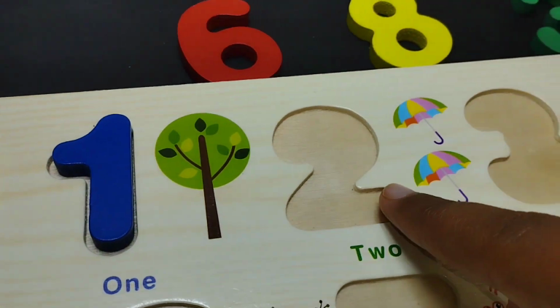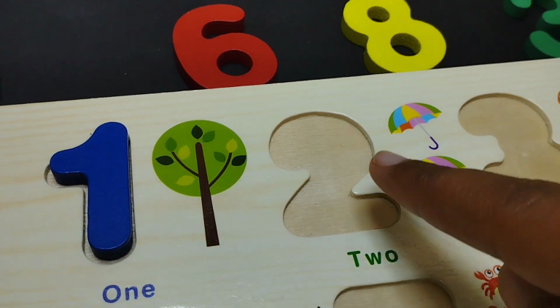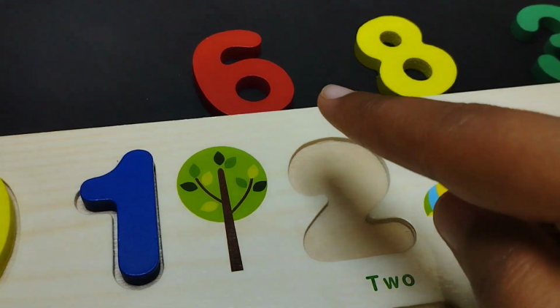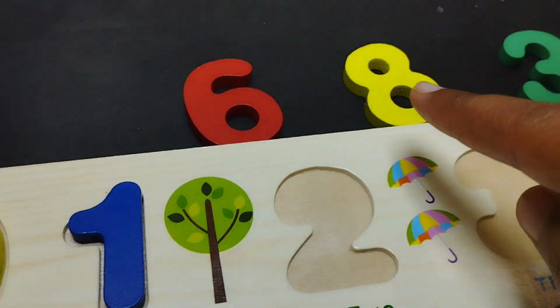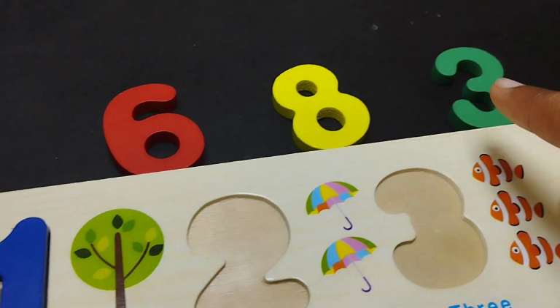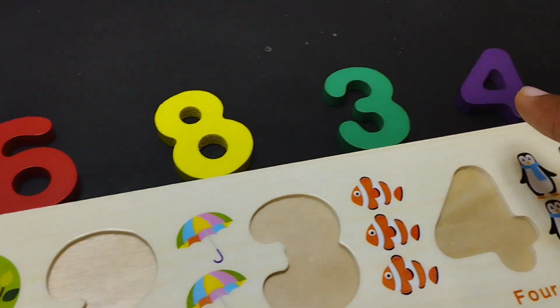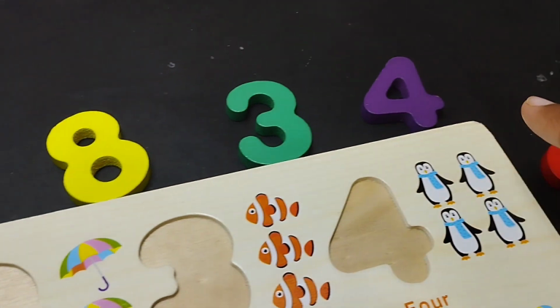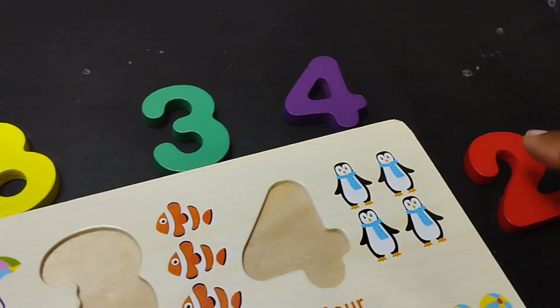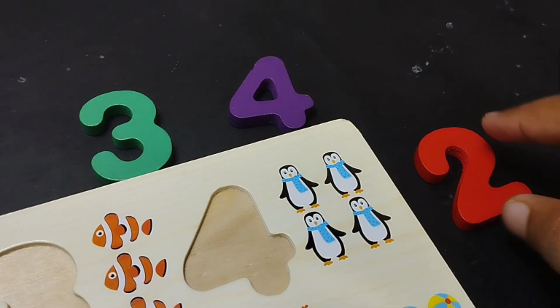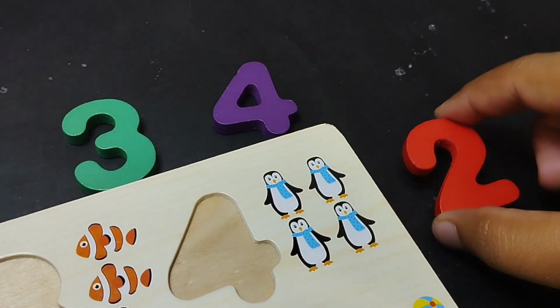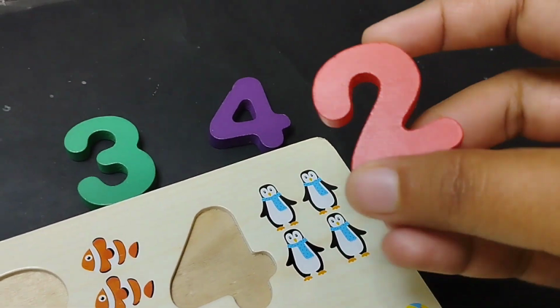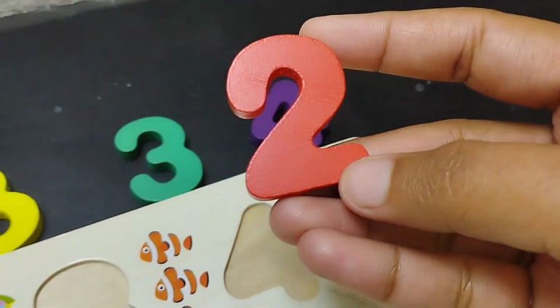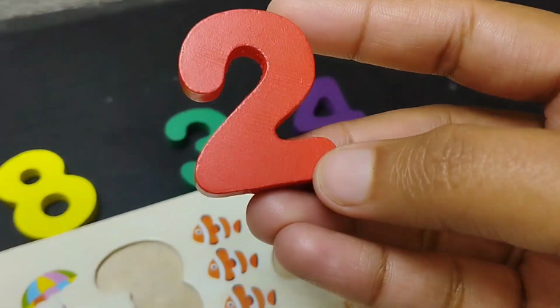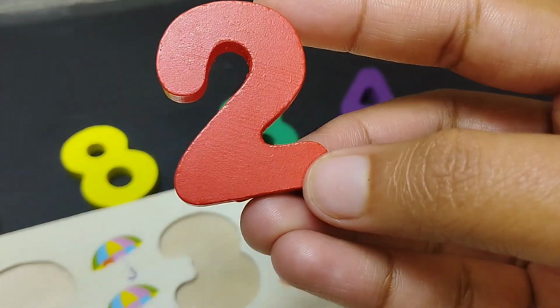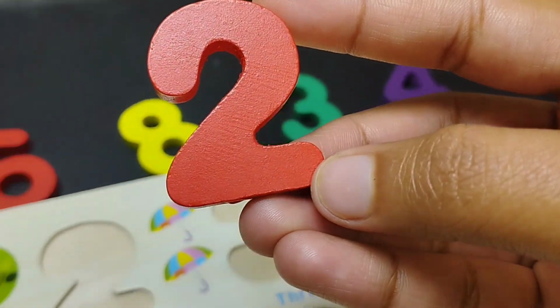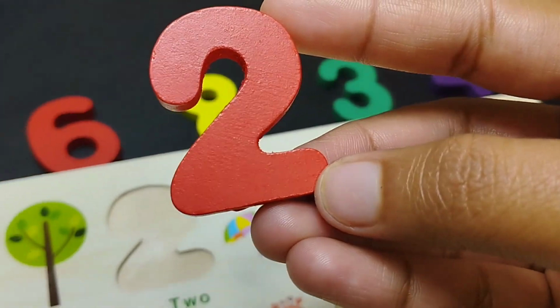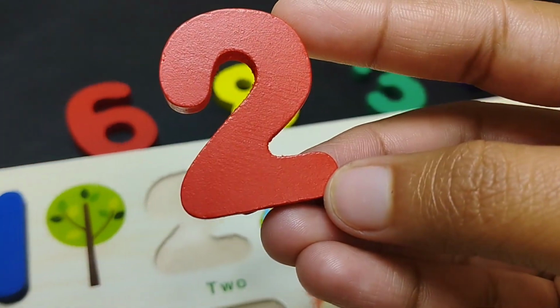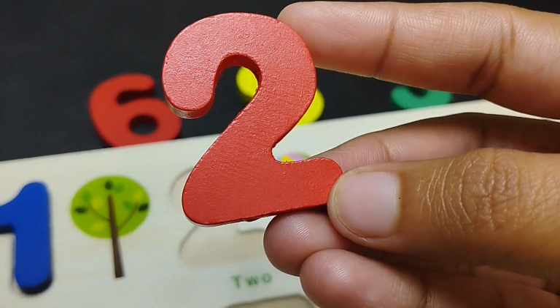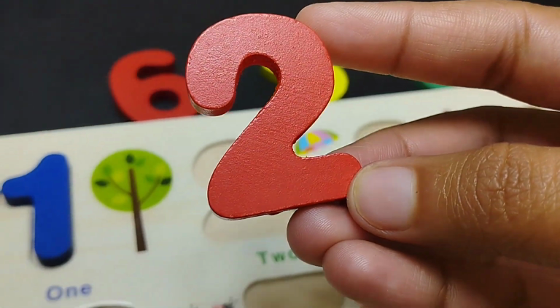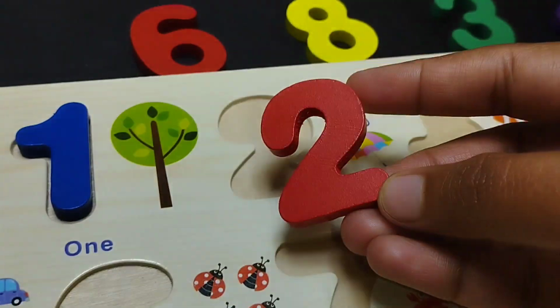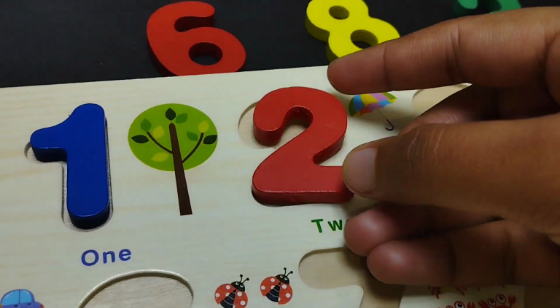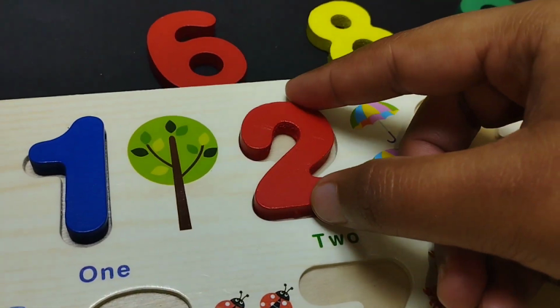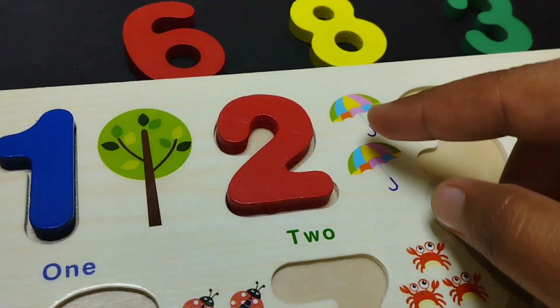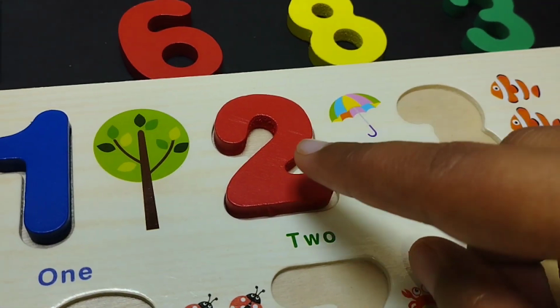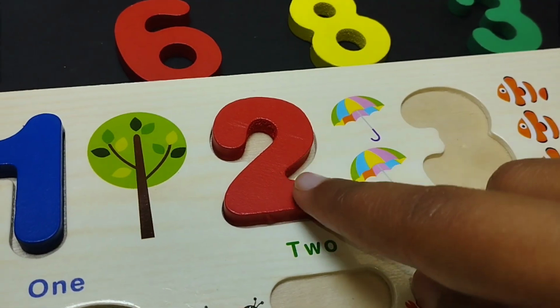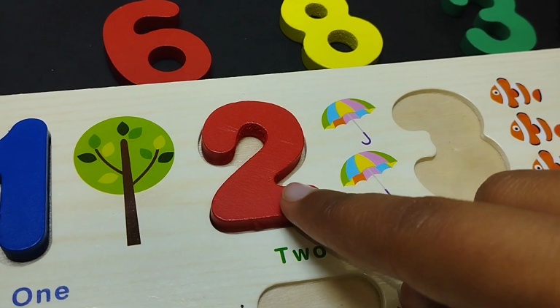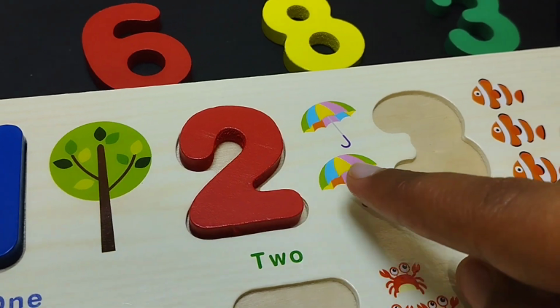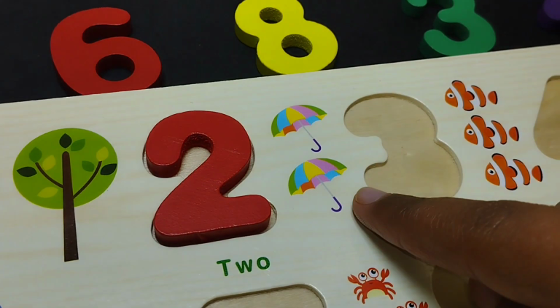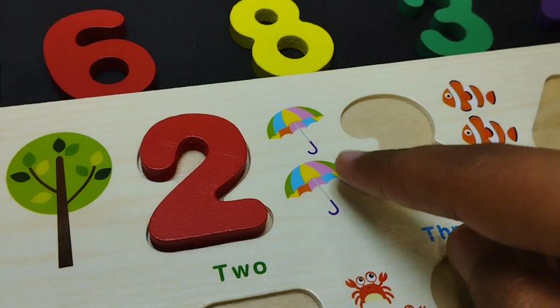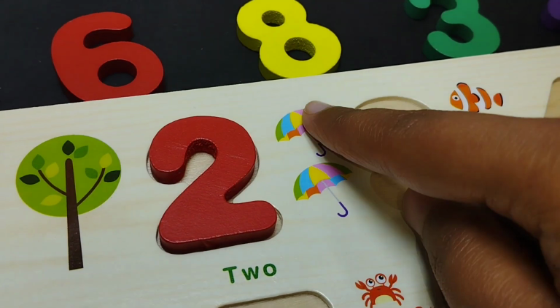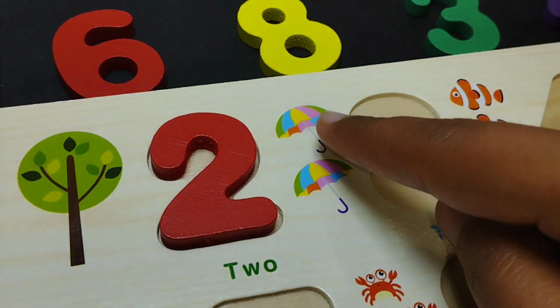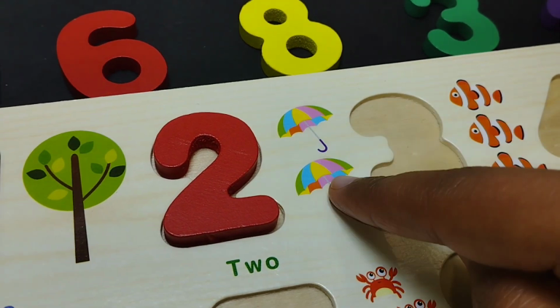The next number is number two. This is number two. One, two.